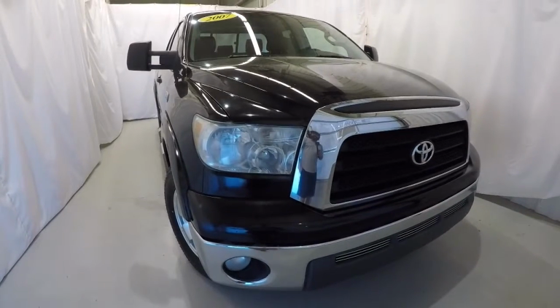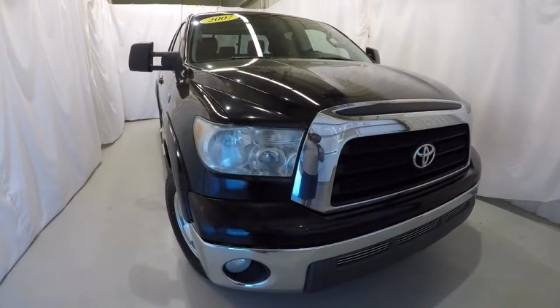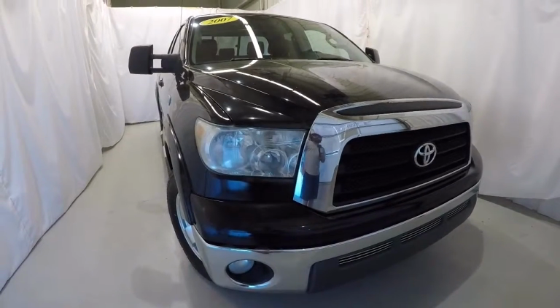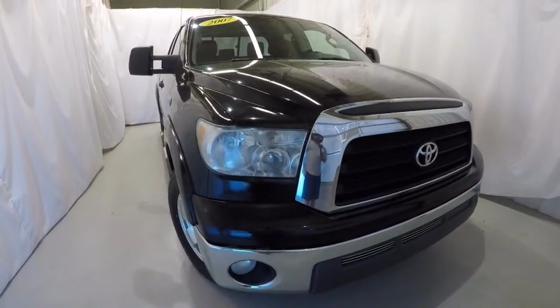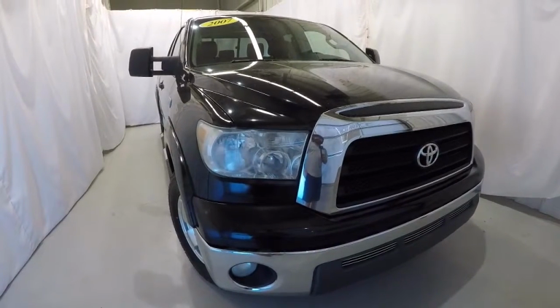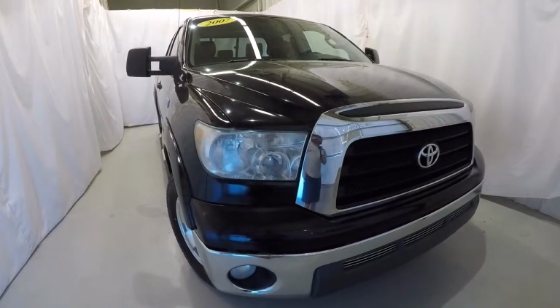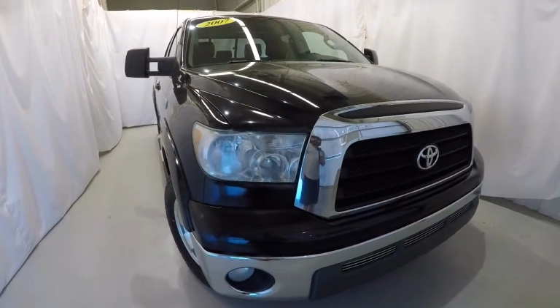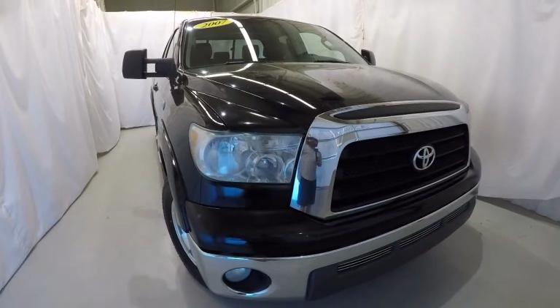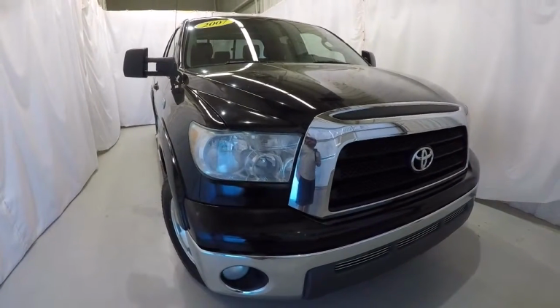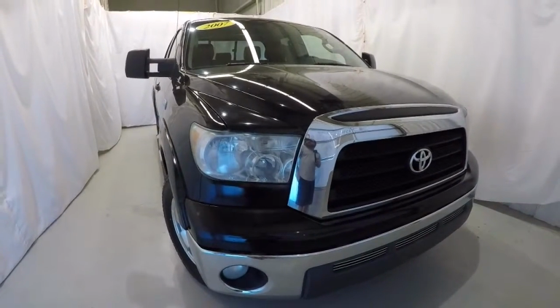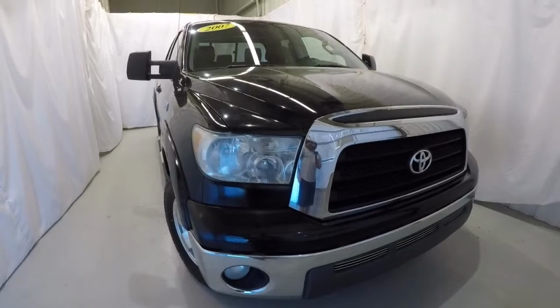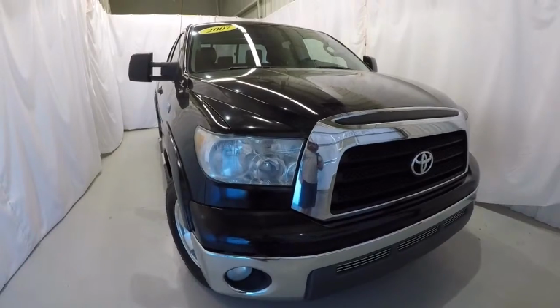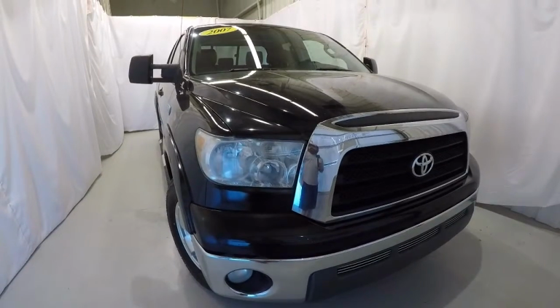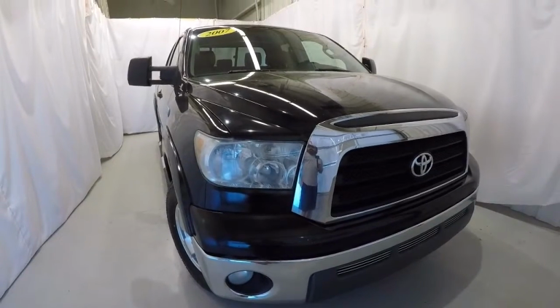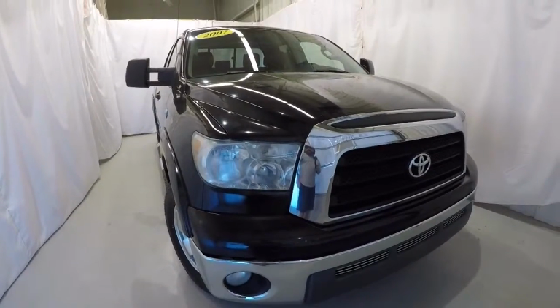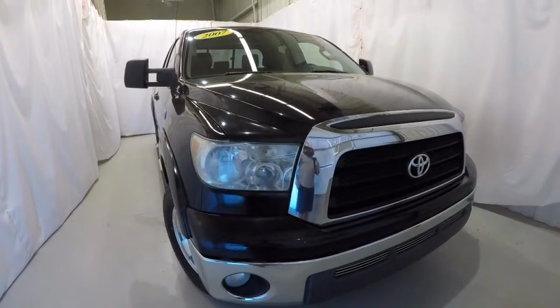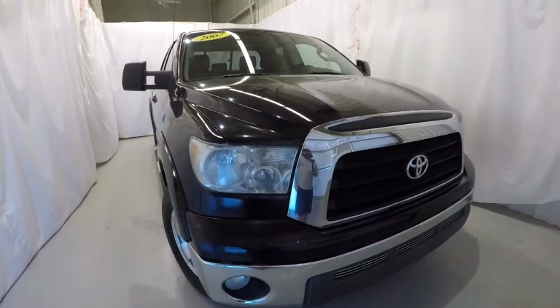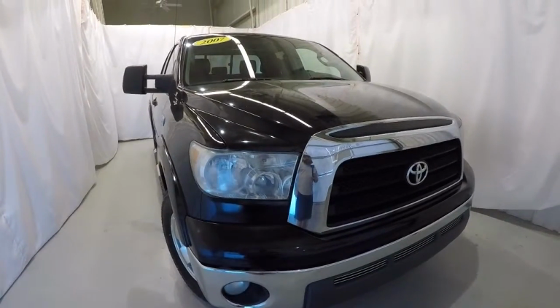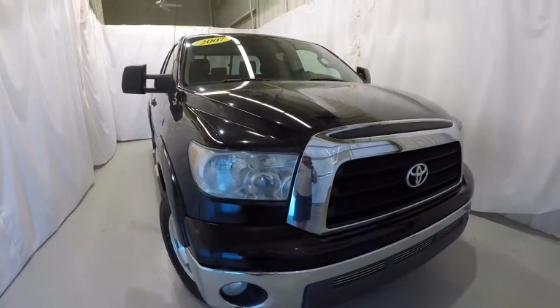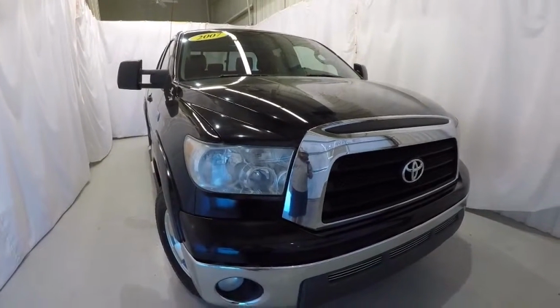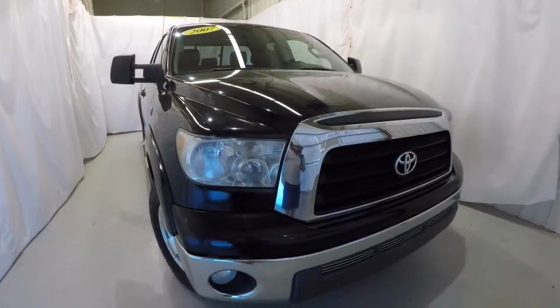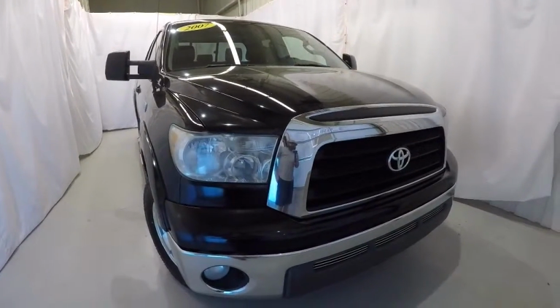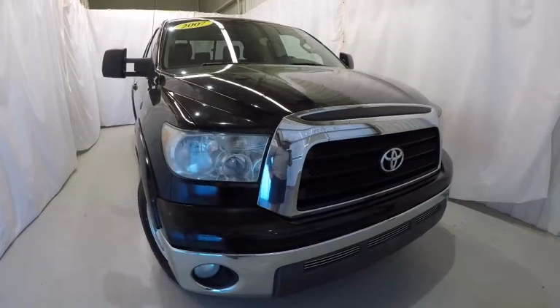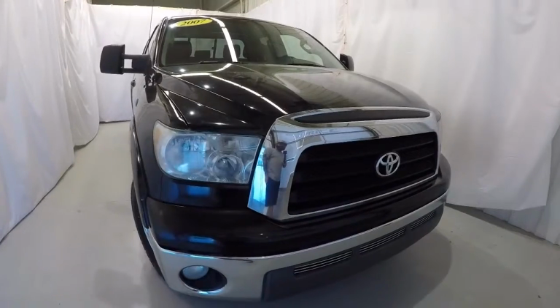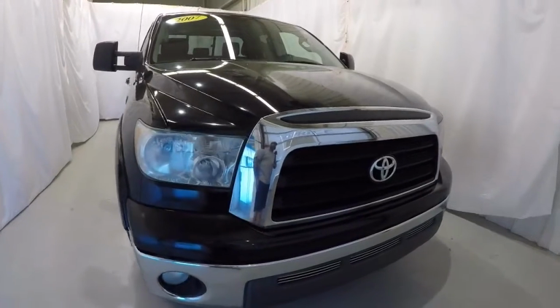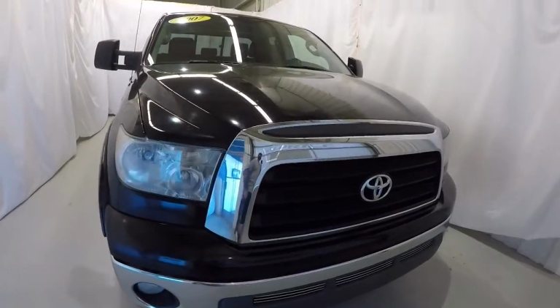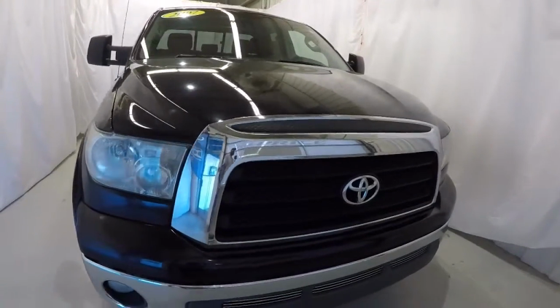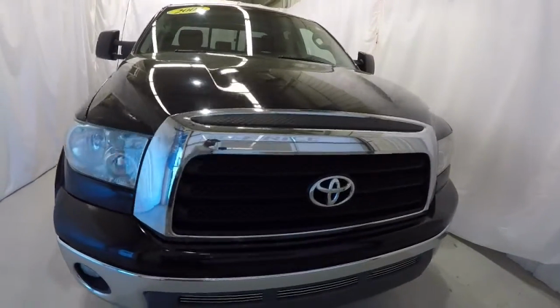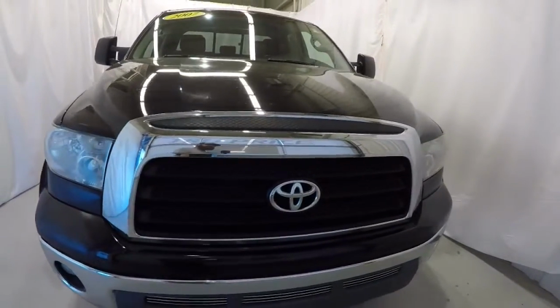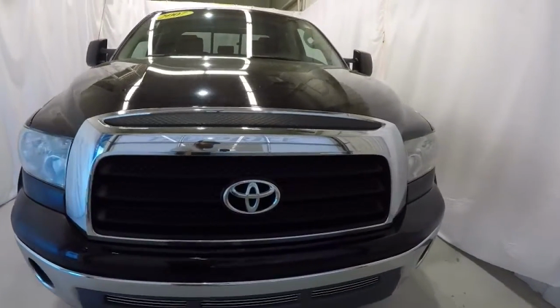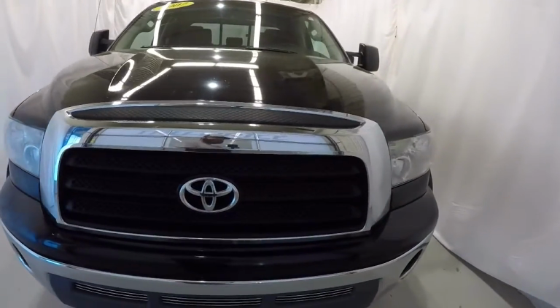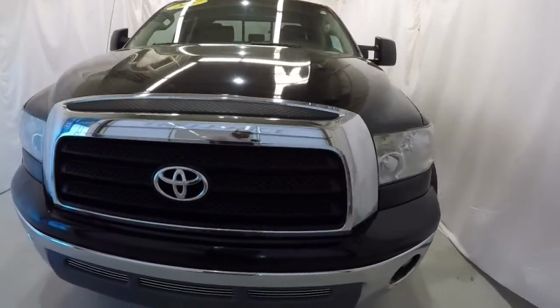Today we're featuring a 2007 Toyota Tundra SR5. It's got the i-Force 5.7 liter V8 engine, it's a two wheel drive, black in color, 126,000 miles on it.